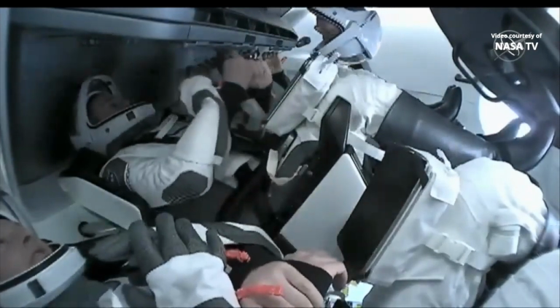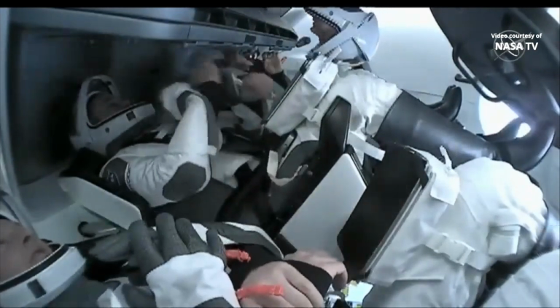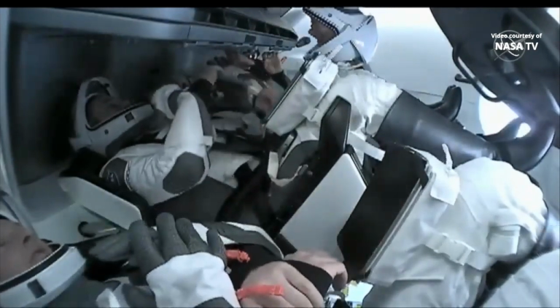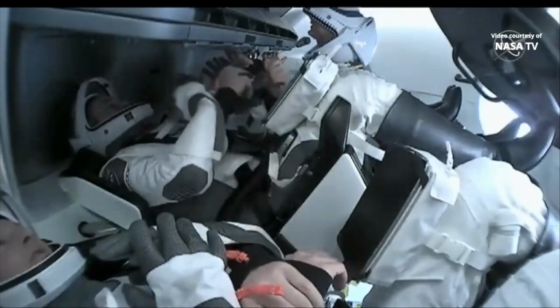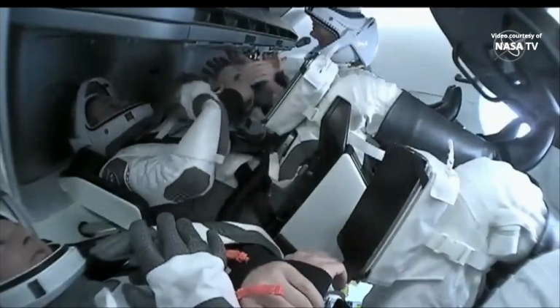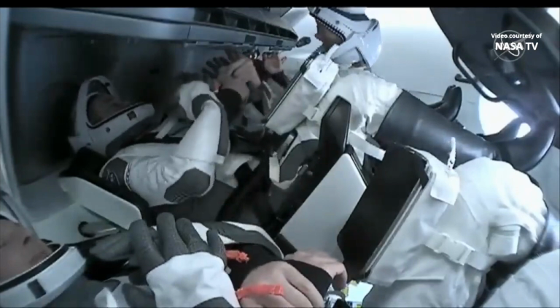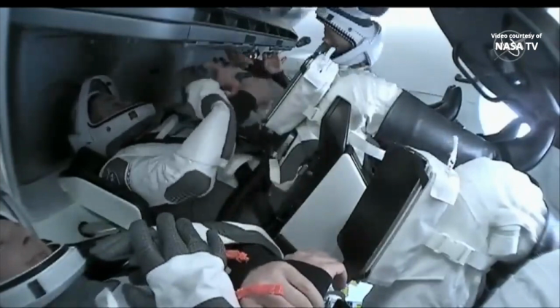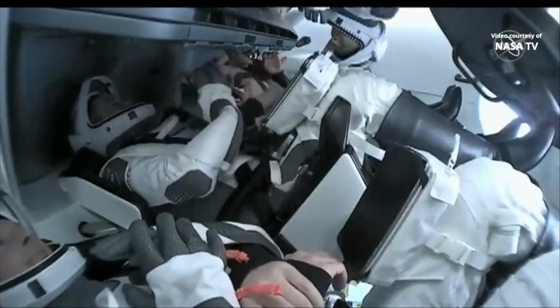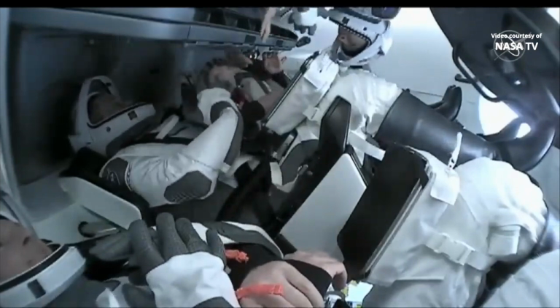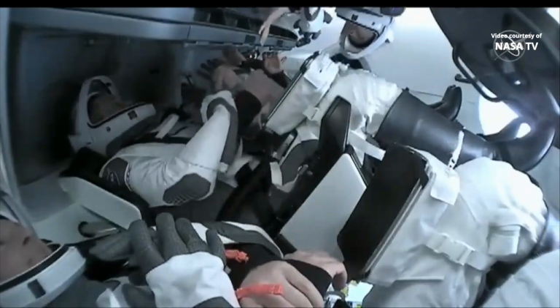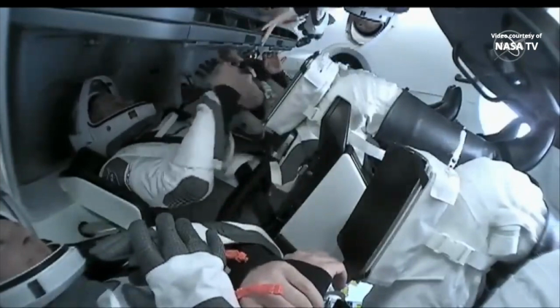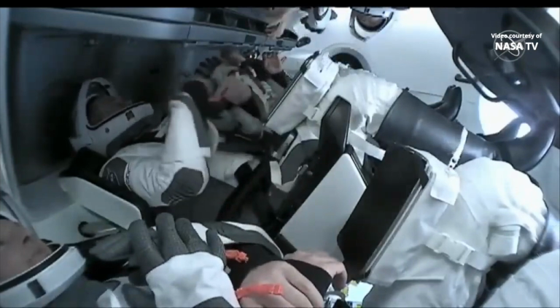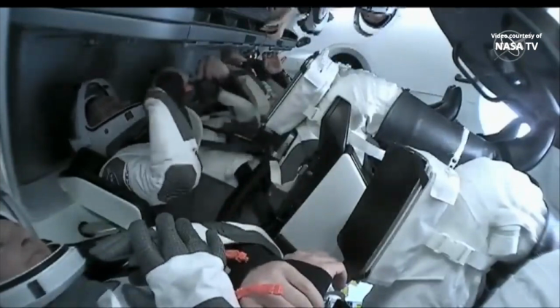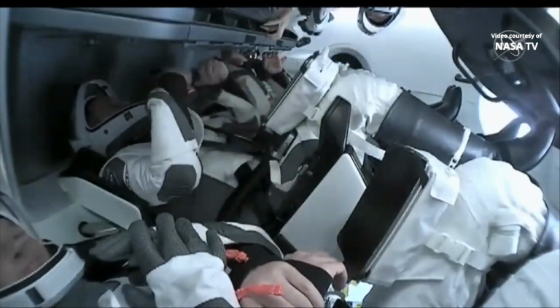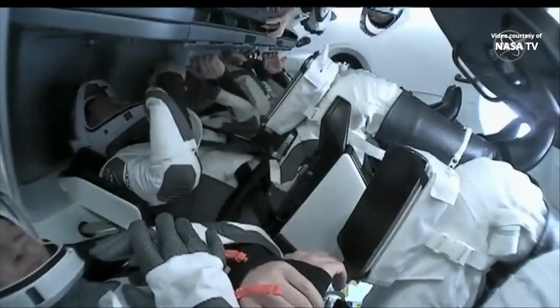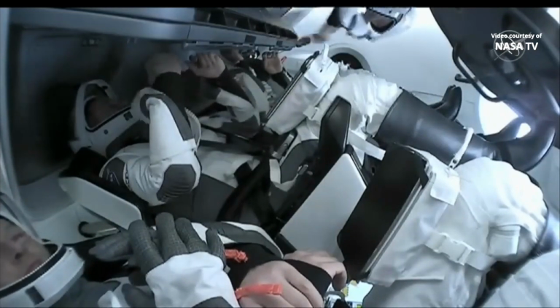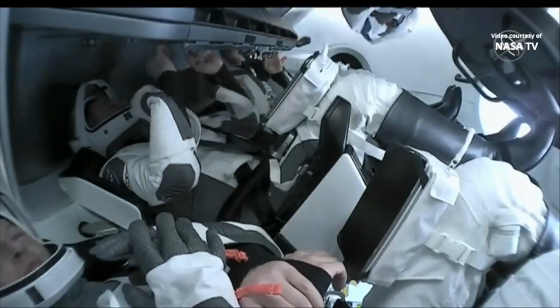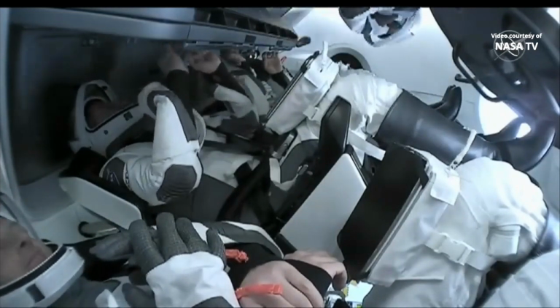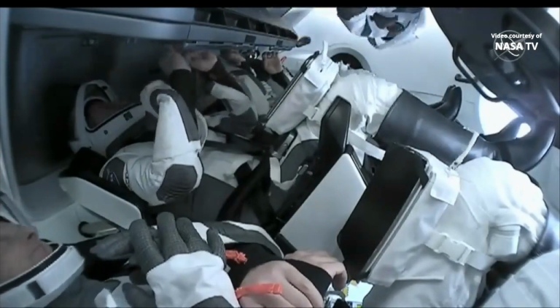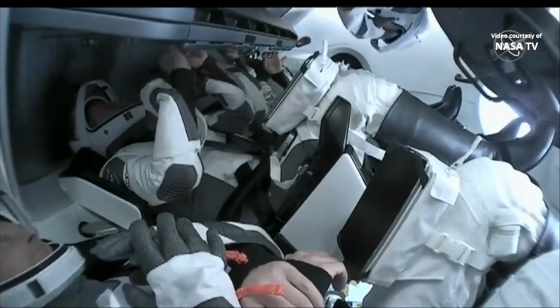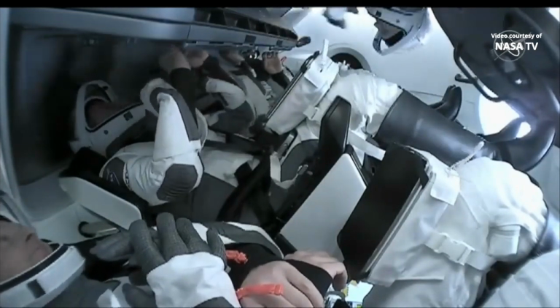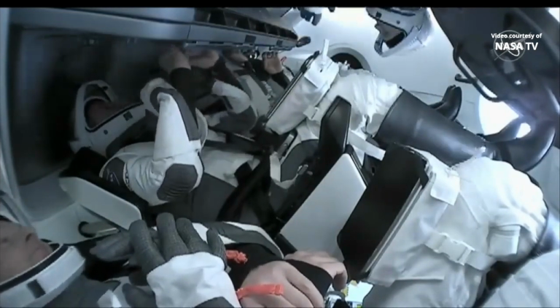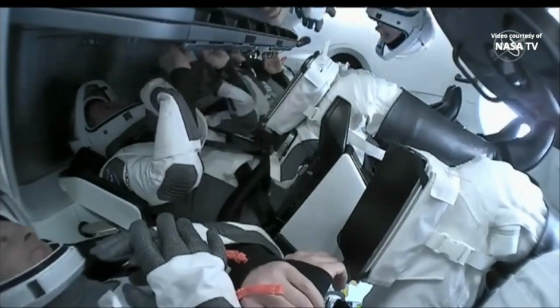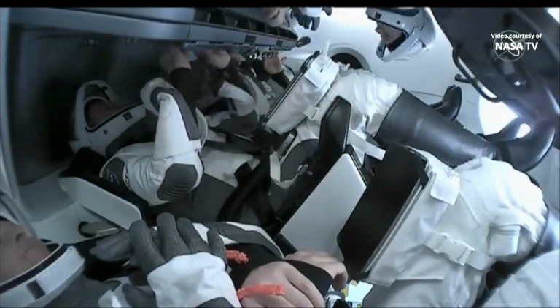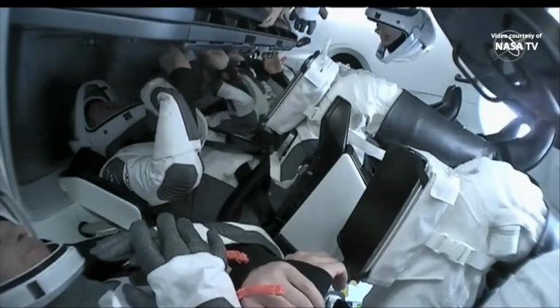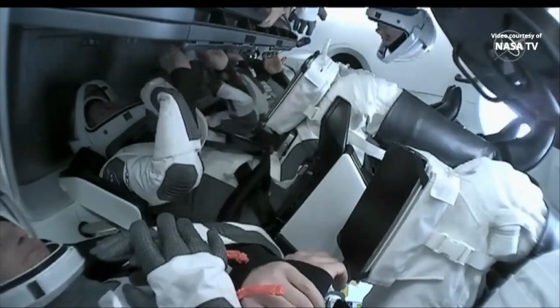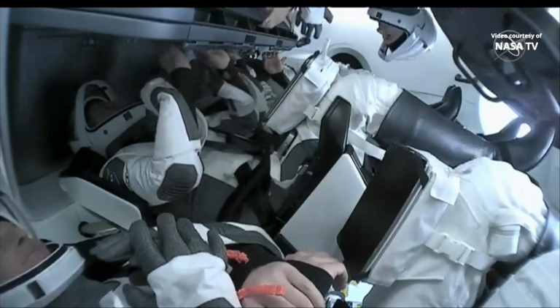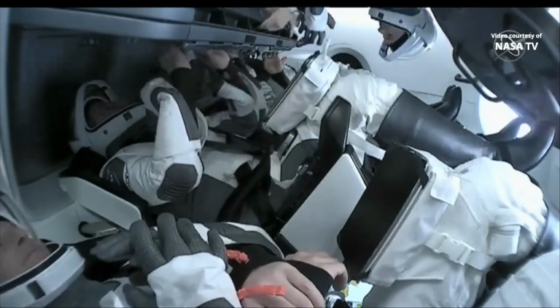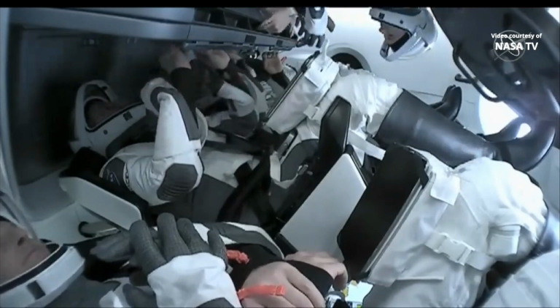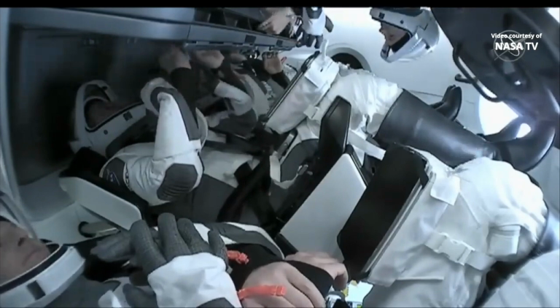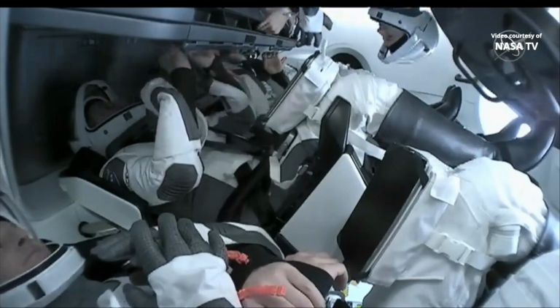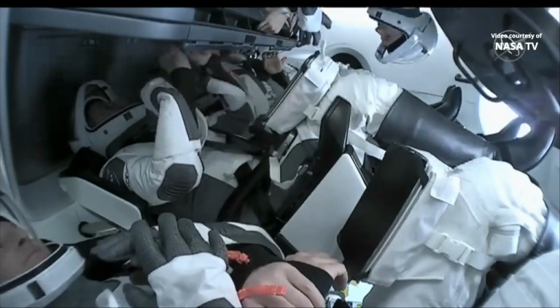Those suits will be worn during all the dynamic phases of flight, including undocking, departure, and the deorbit burn through splashdown.